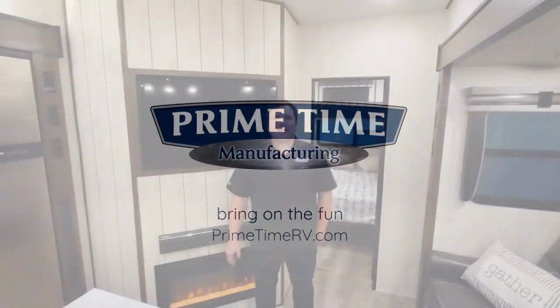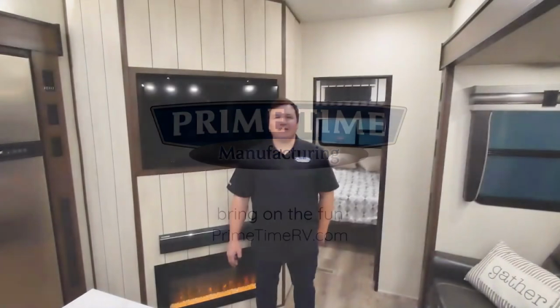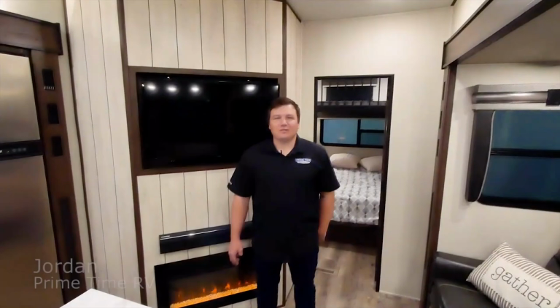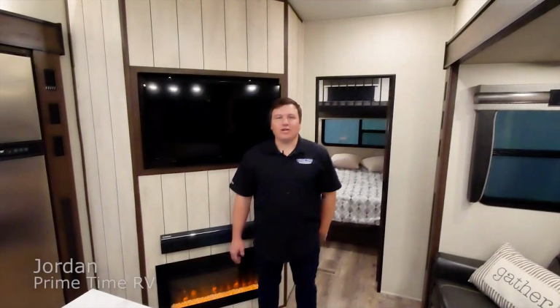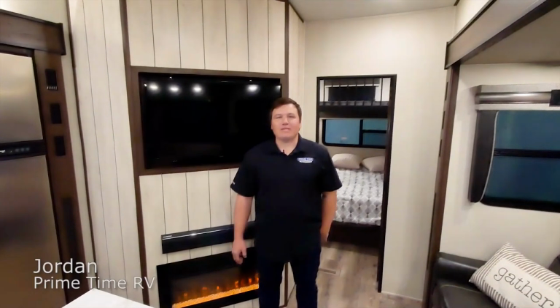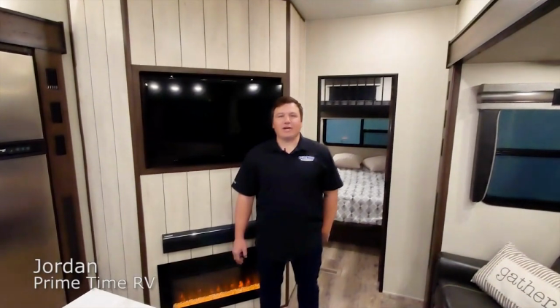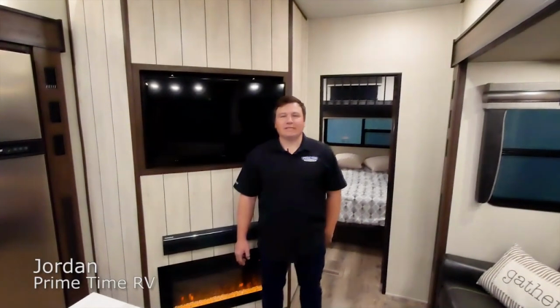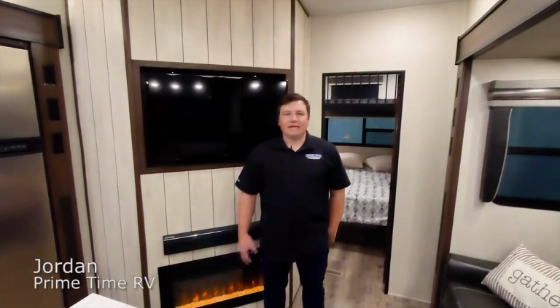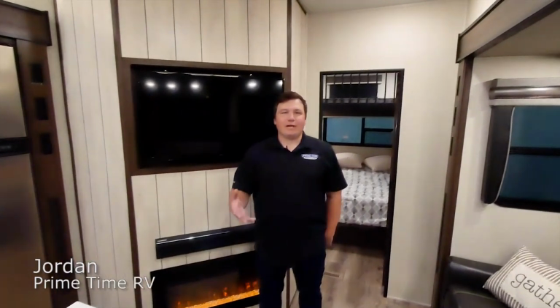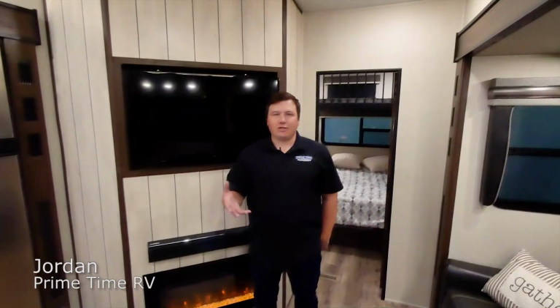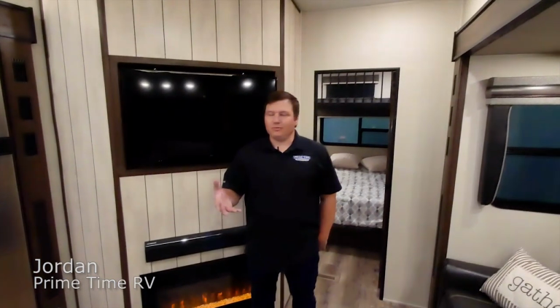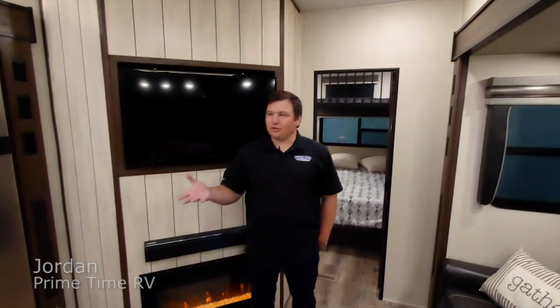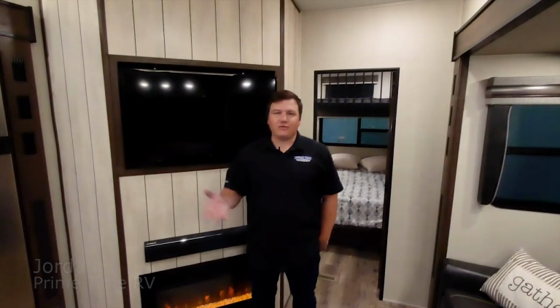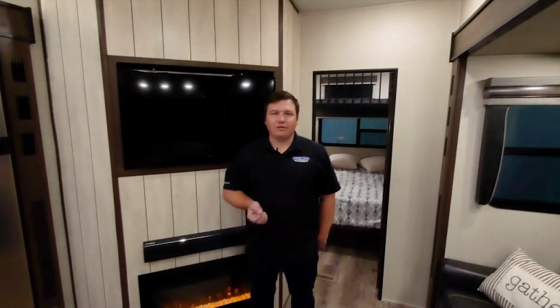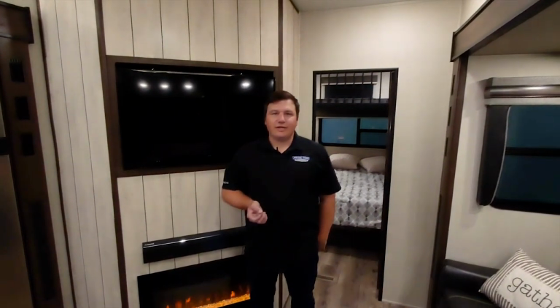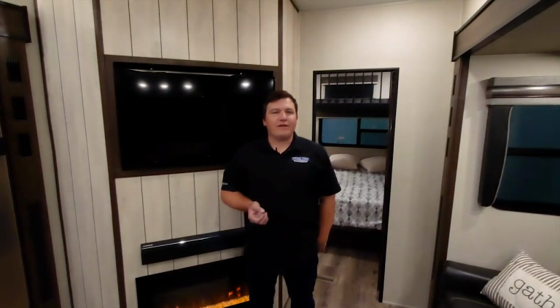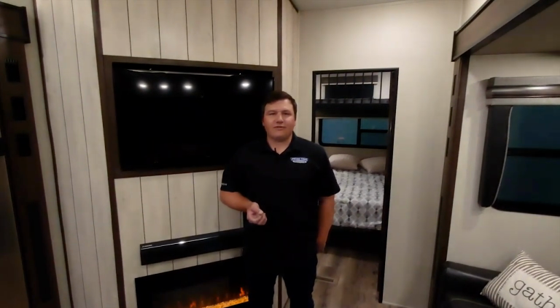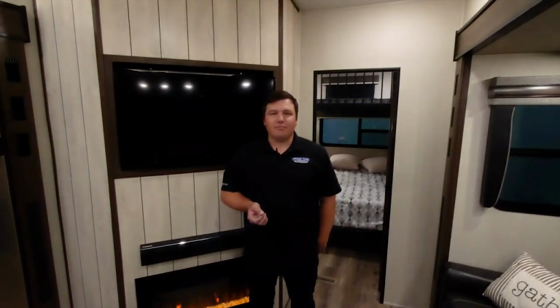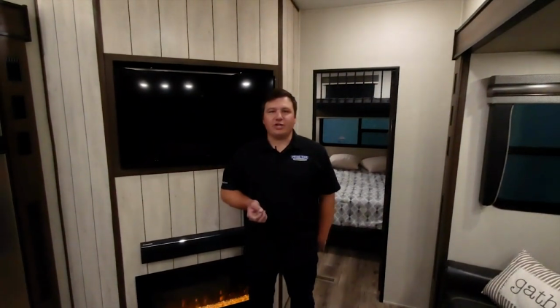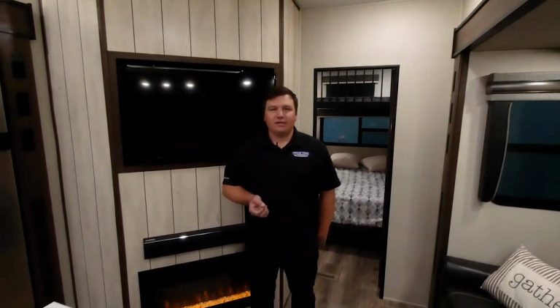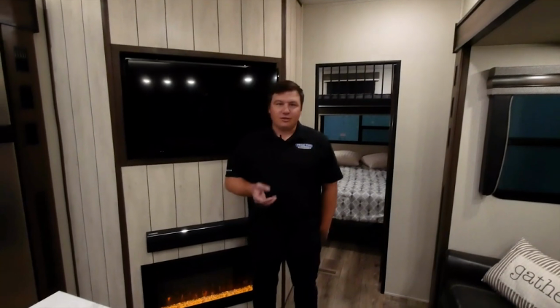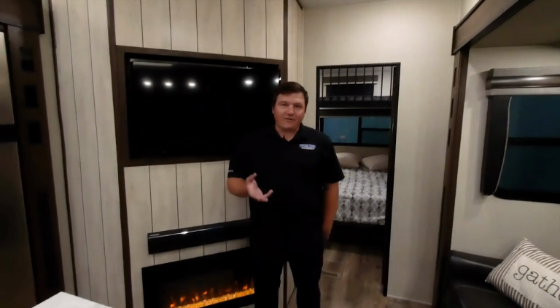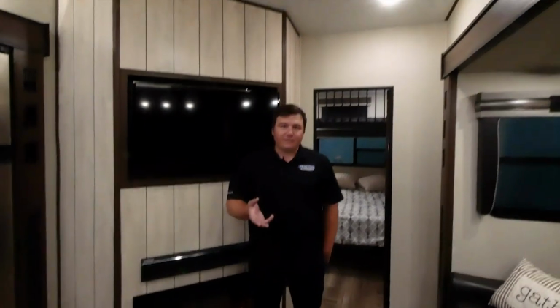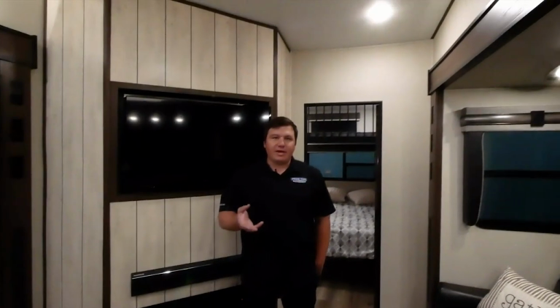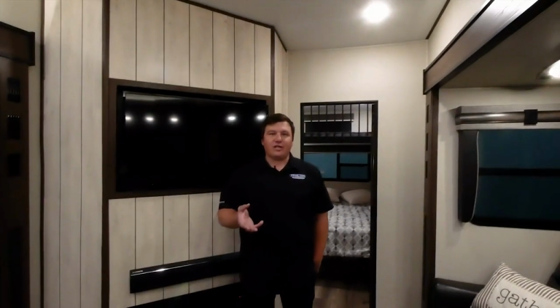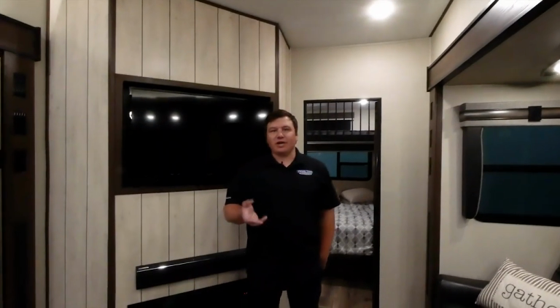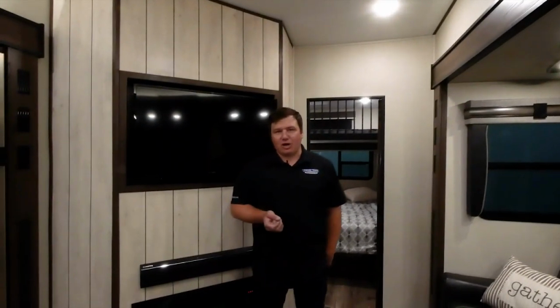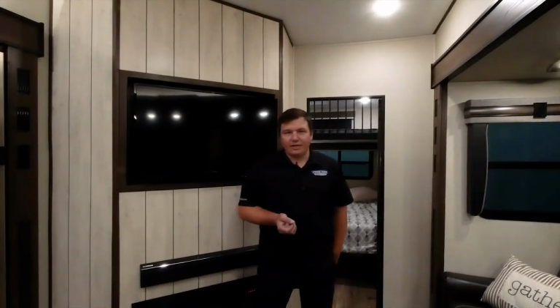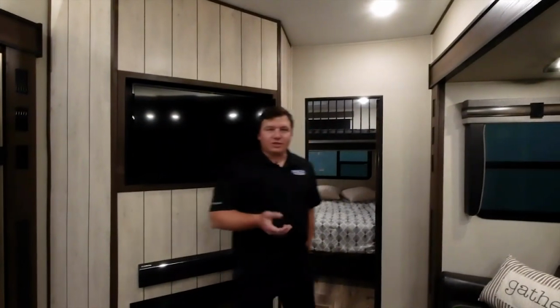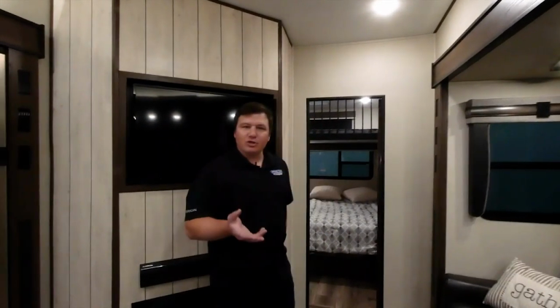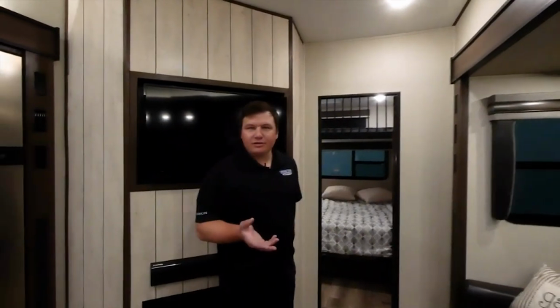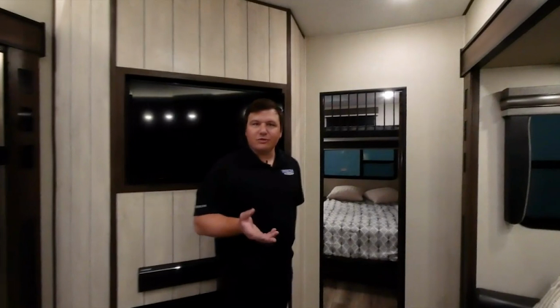Hi guys, Jordan here with Primetime Manufacturing. Today I'm here to show you this new Crusader fifth wheel — it's a 395 BHL. The 395 BHL stands for bunkhouse loft, and it's a two-bedroom unit.